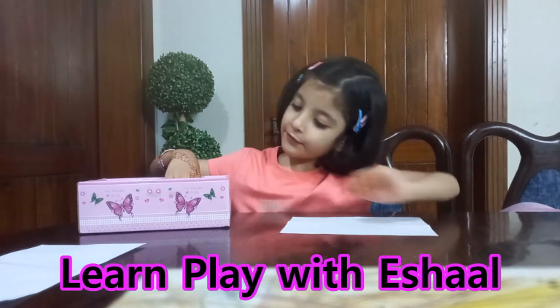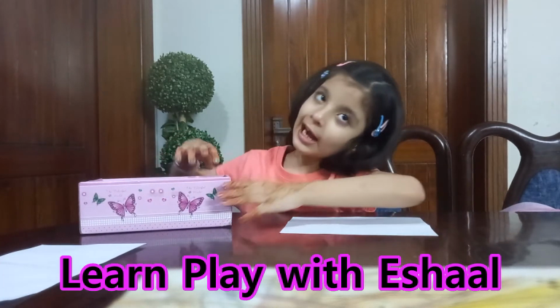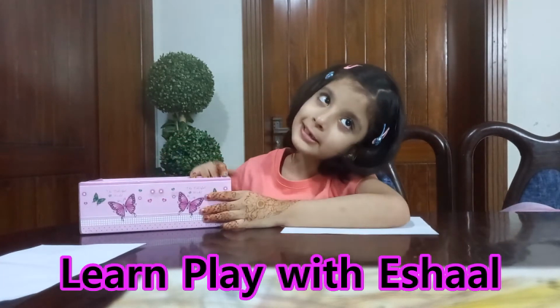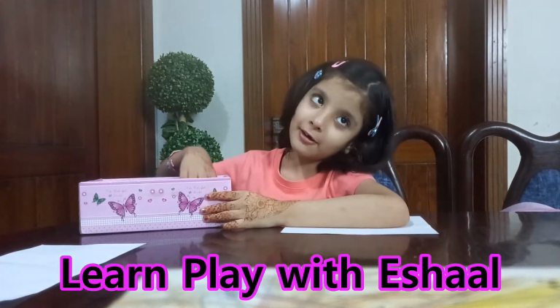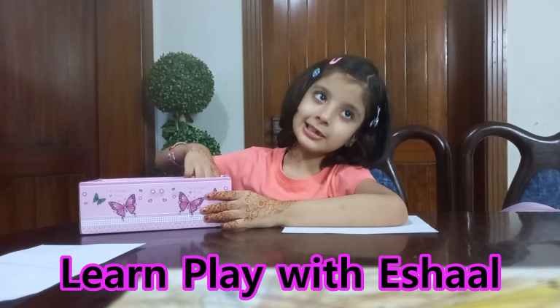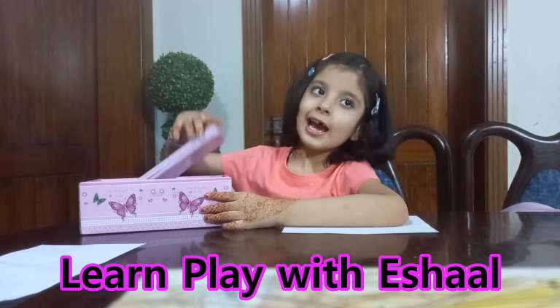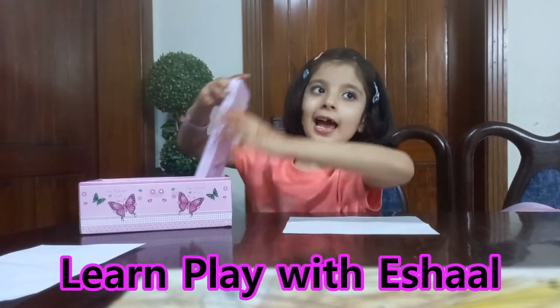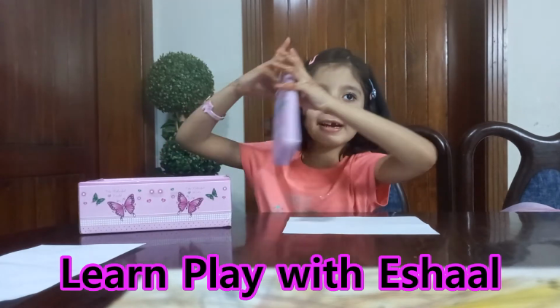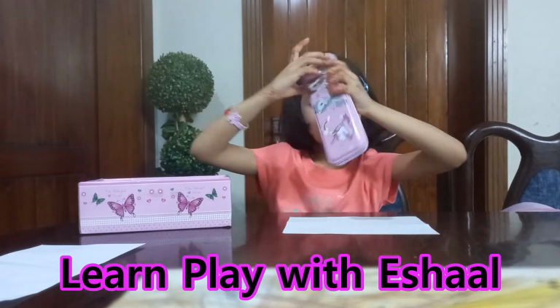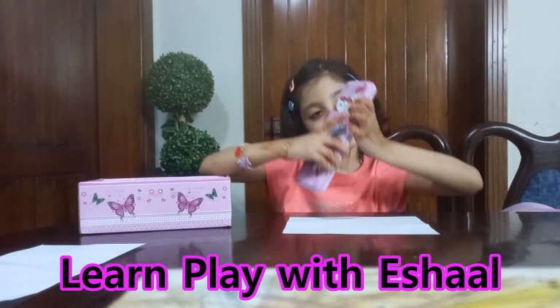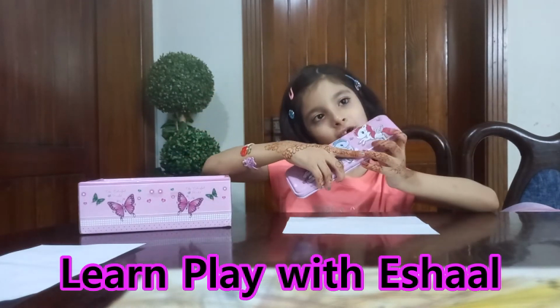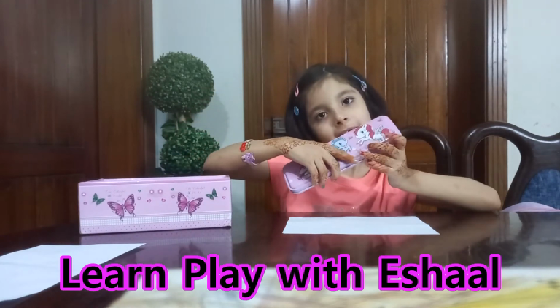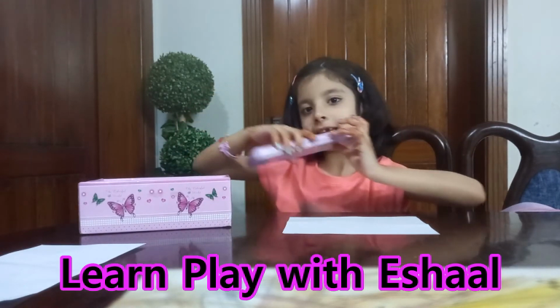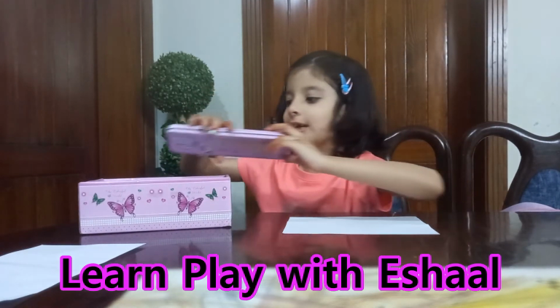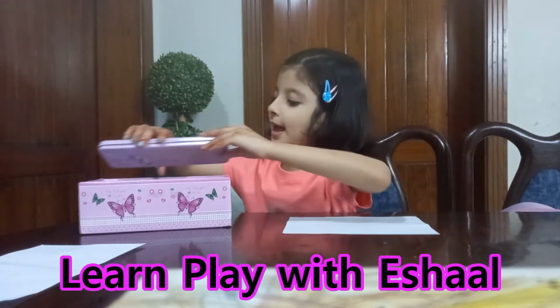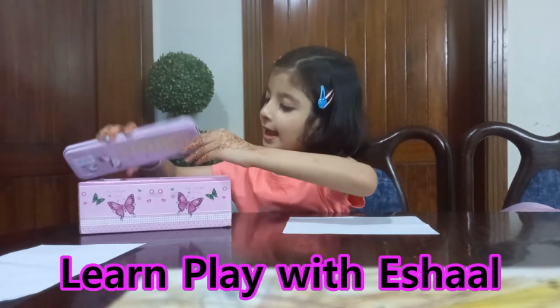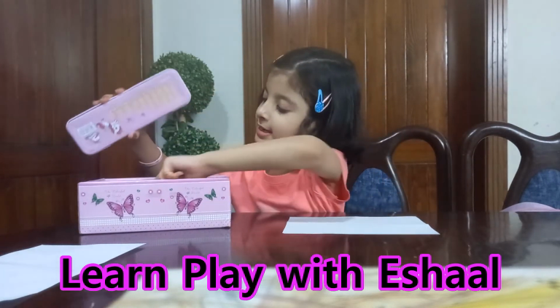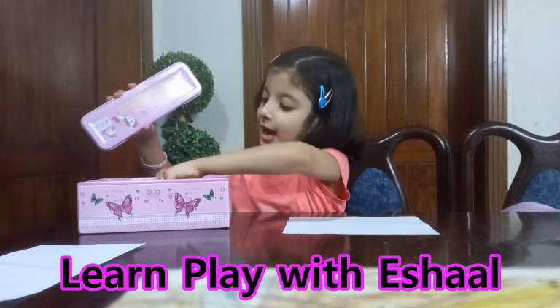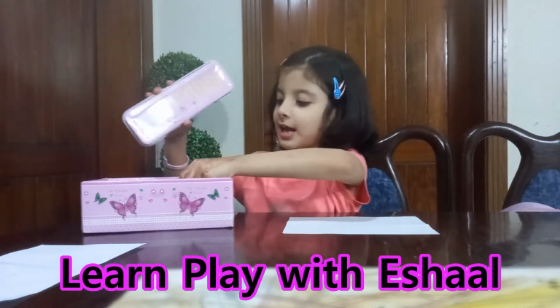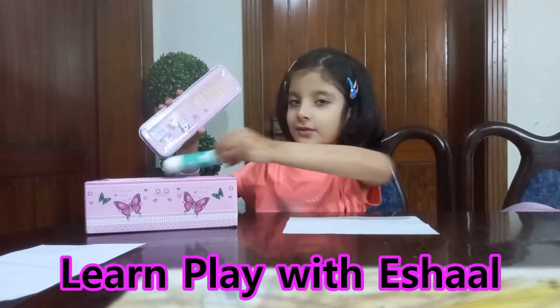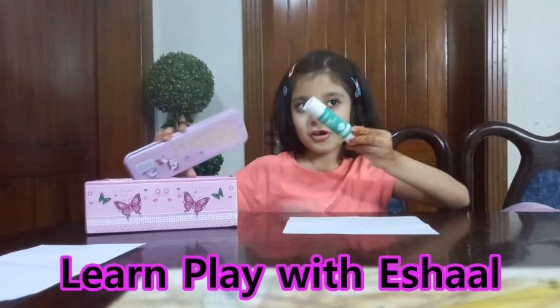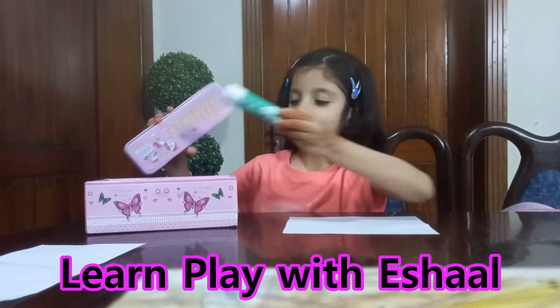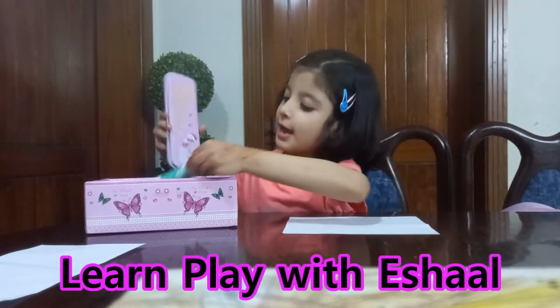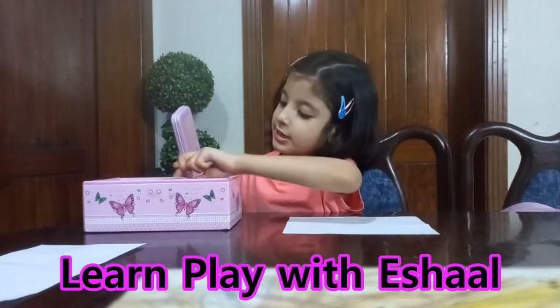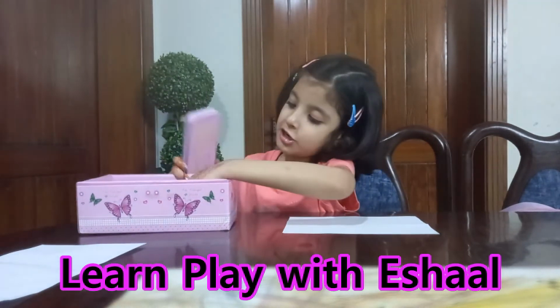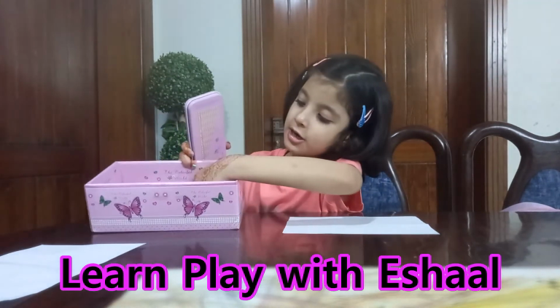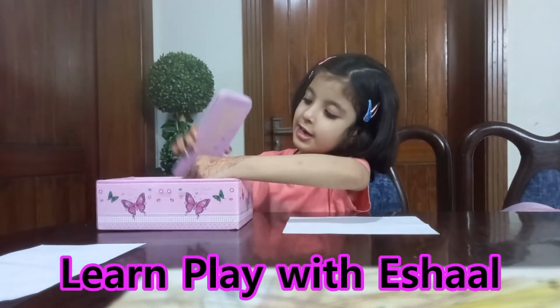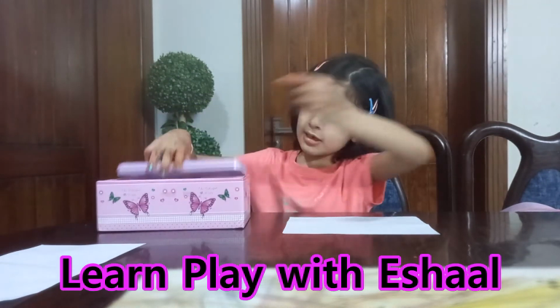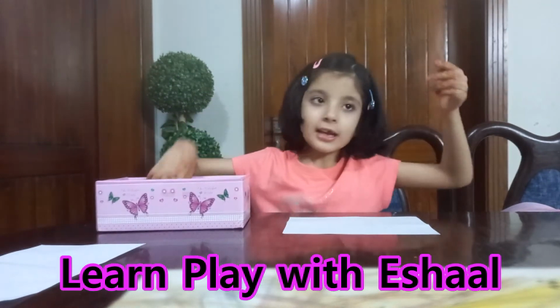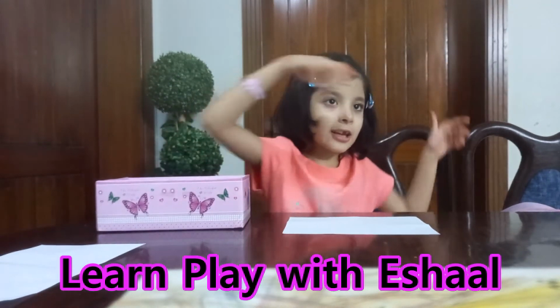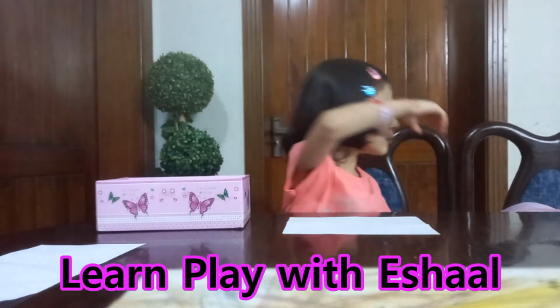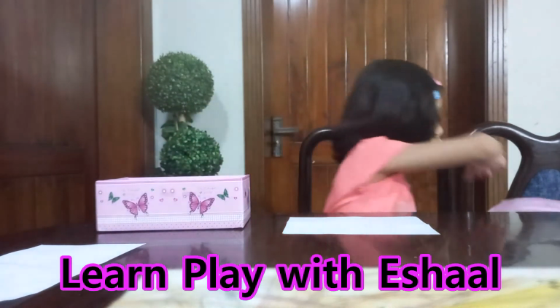First, we have this box, and we have a dramatic piece, and I have this glue, and it's made of color I did, and I'll tell you one thing.